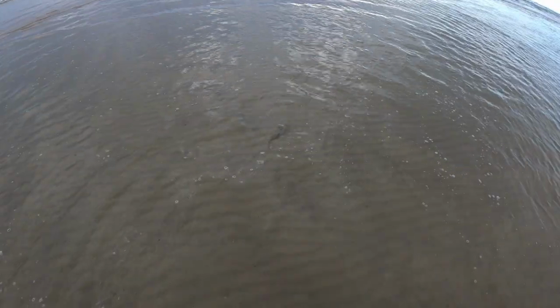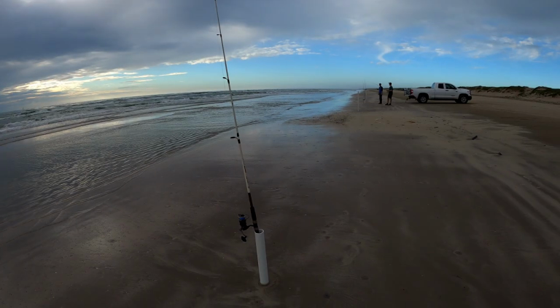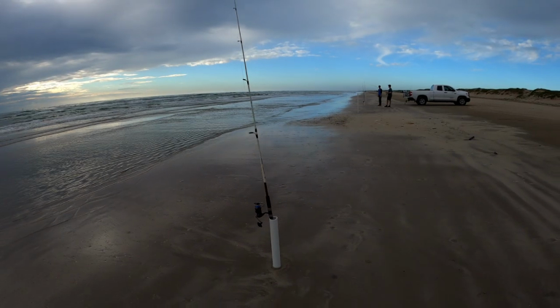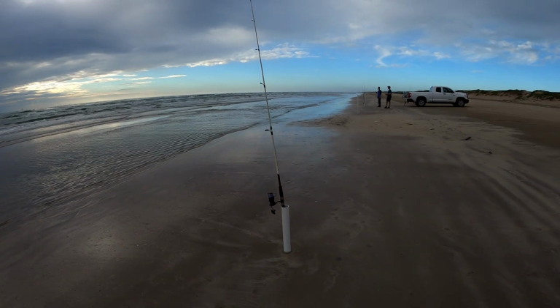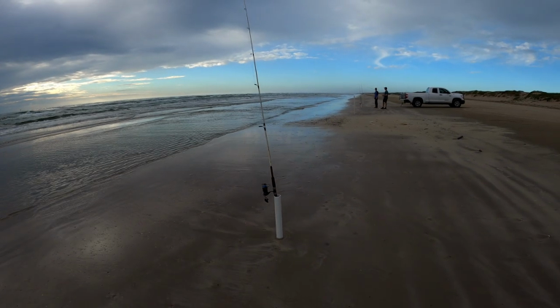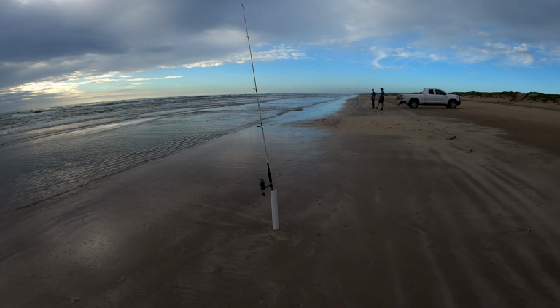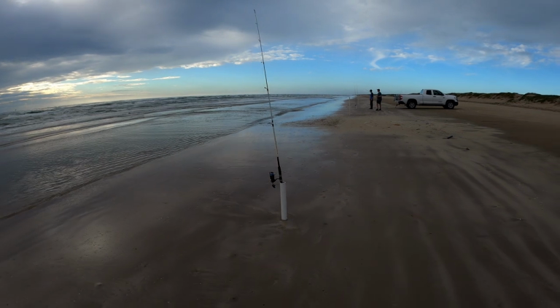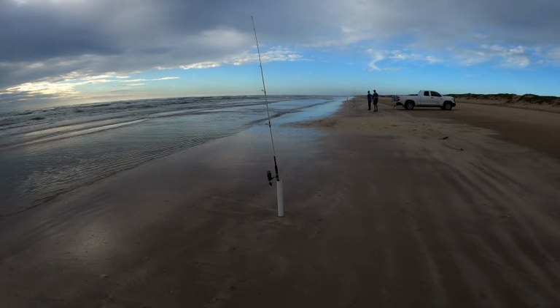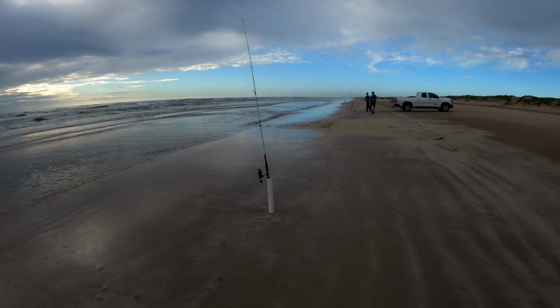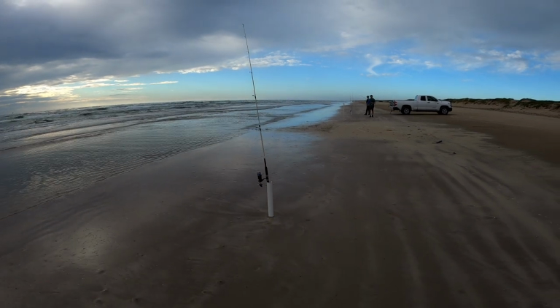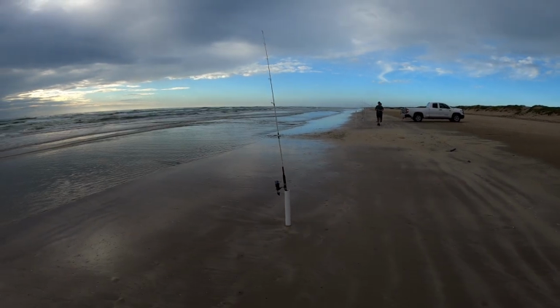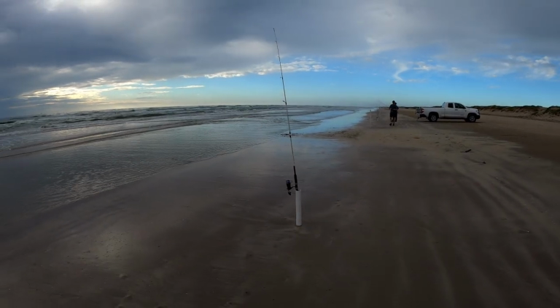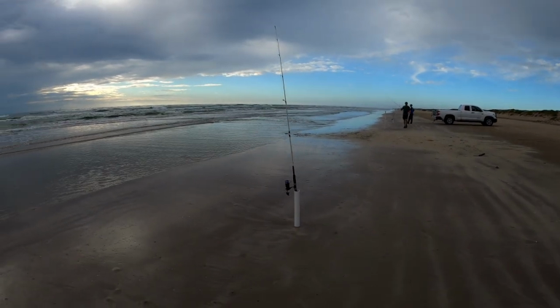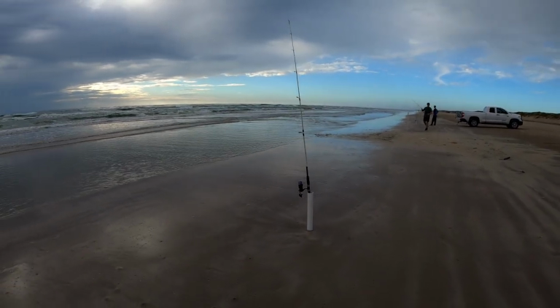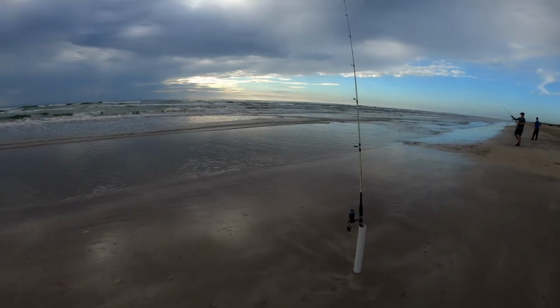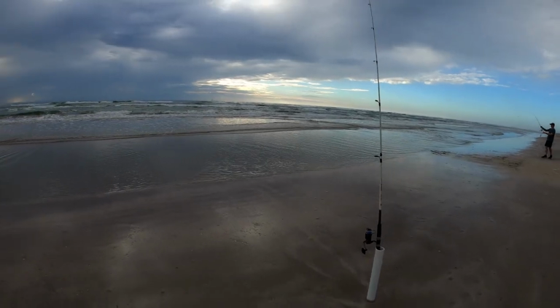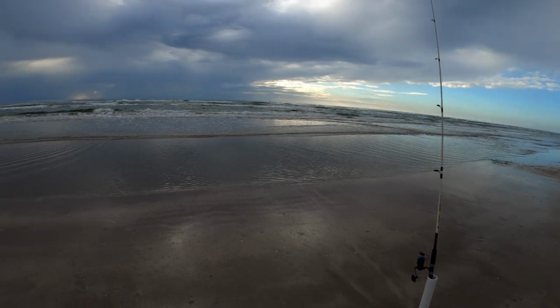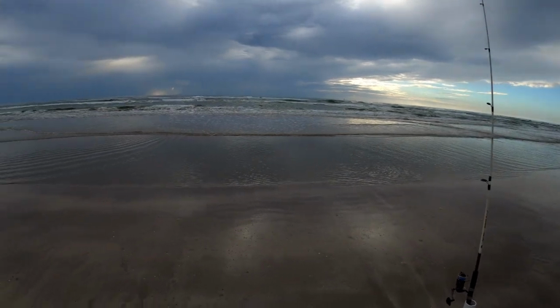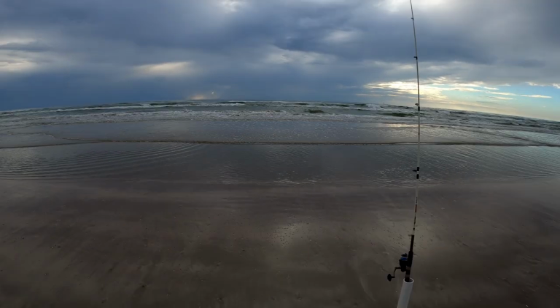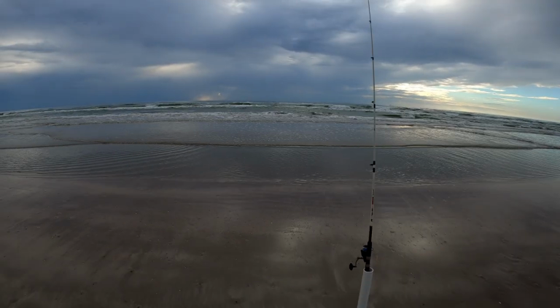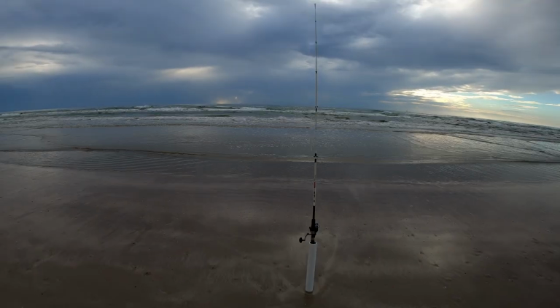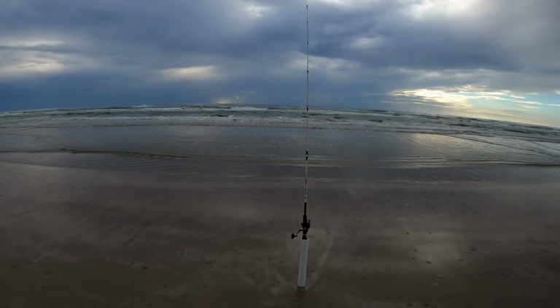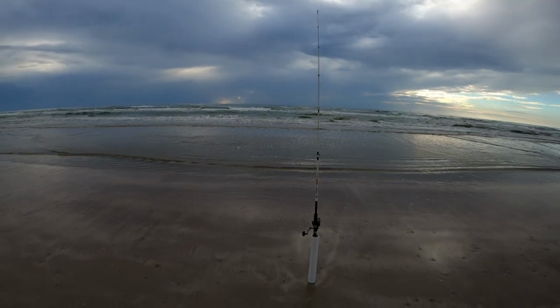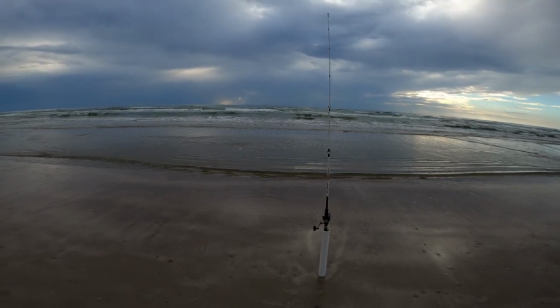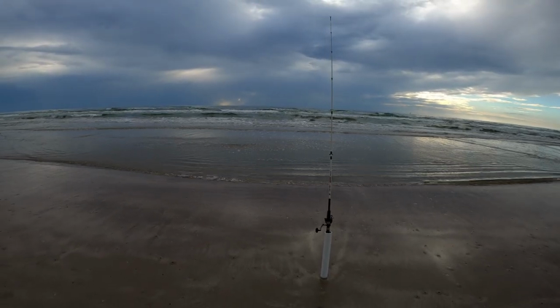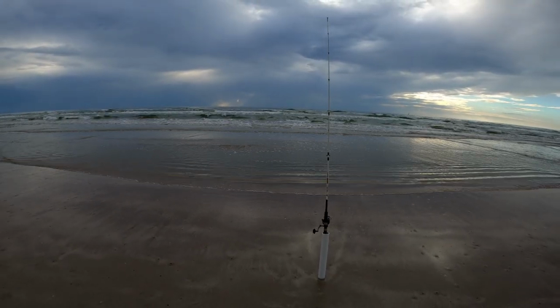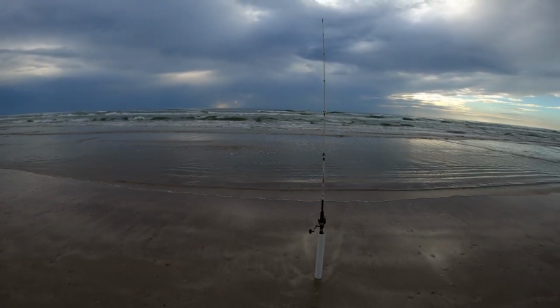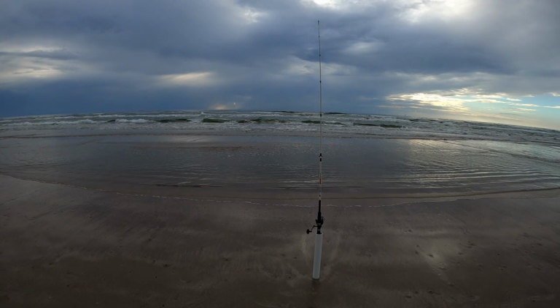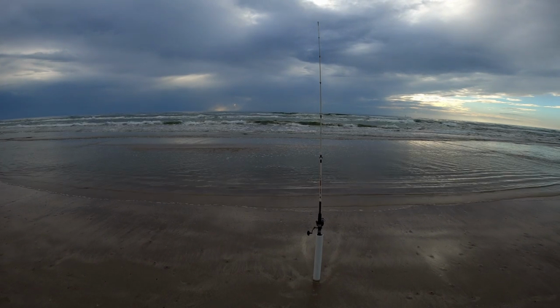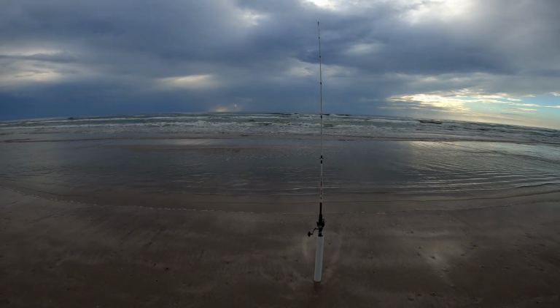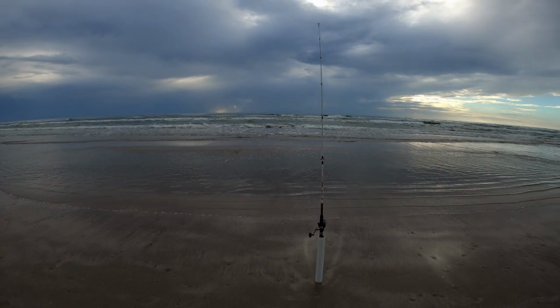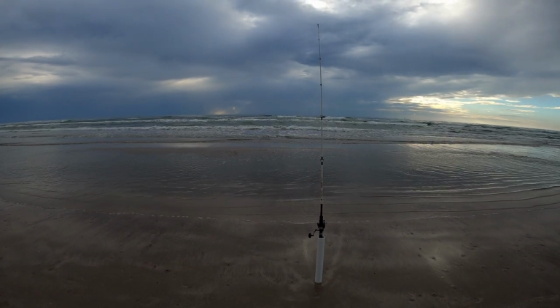Here's our setup: we've got four rods out here along the beach, each one with a pompano rig baited with fish bite and a piece of shrimp. So far we've caught one whiting and we're getting plenty of bites, so fingers crossed one of these is a pompano.